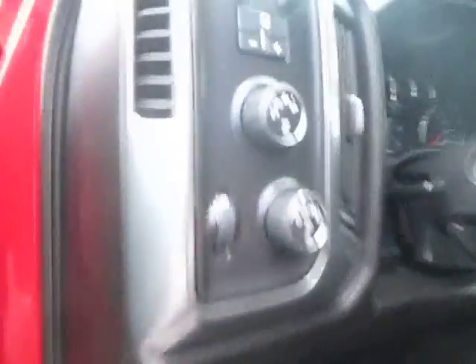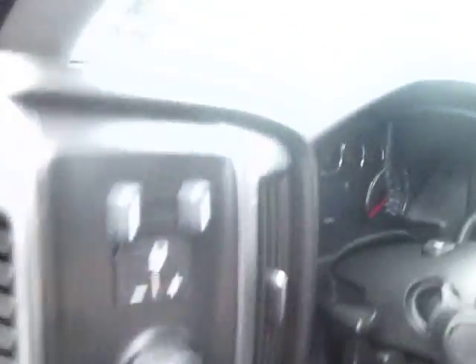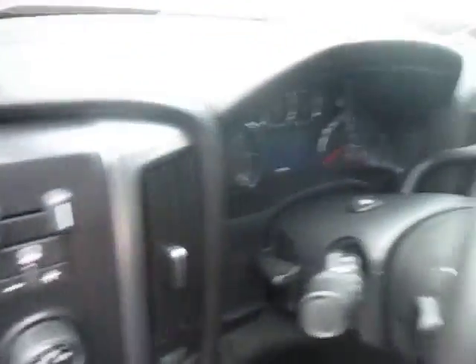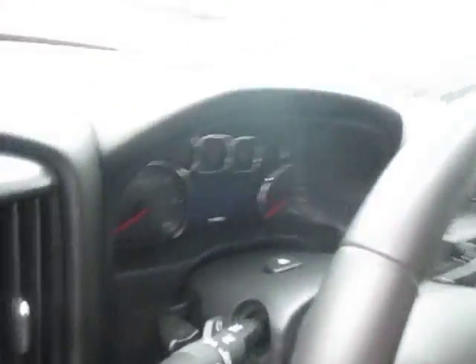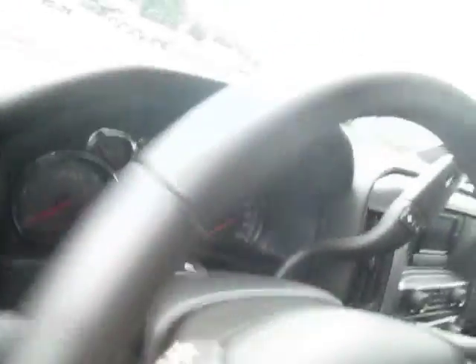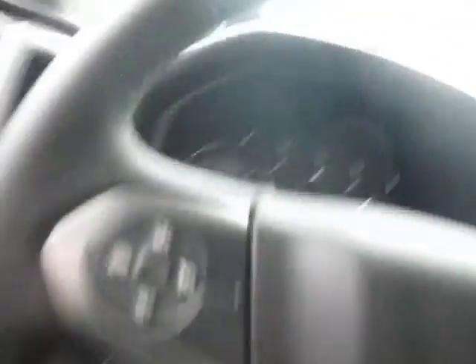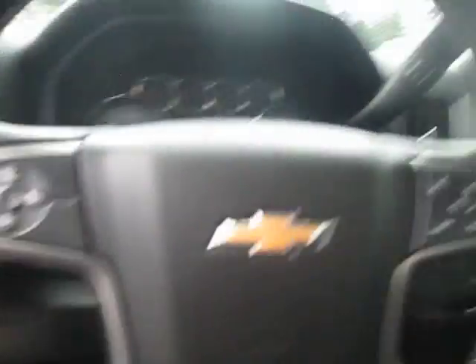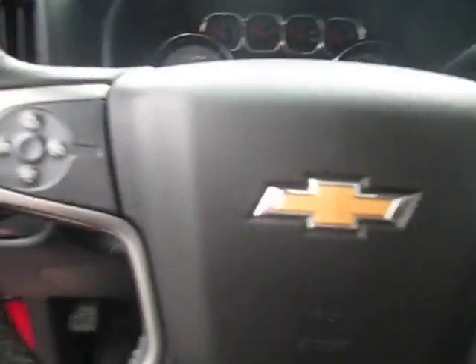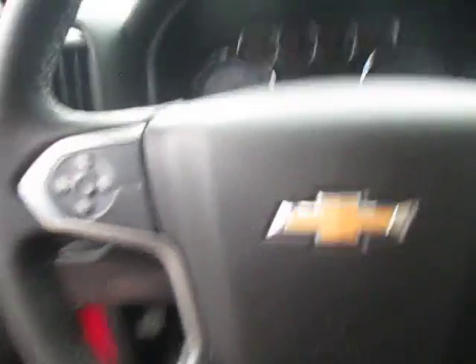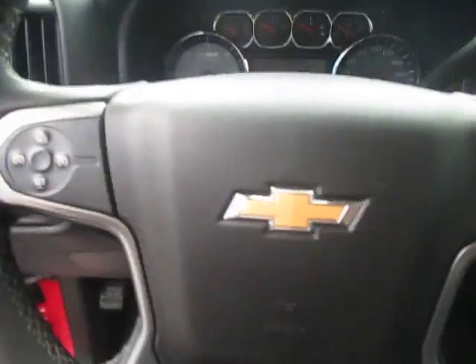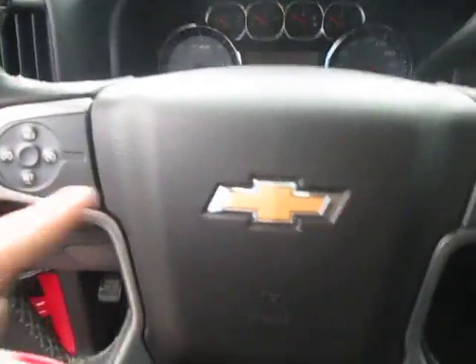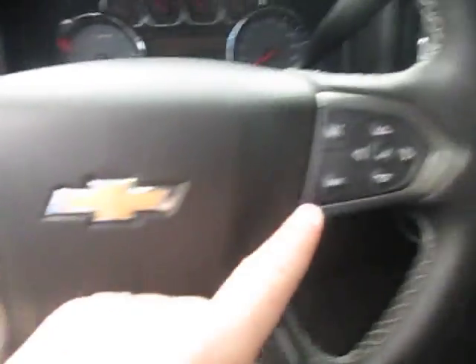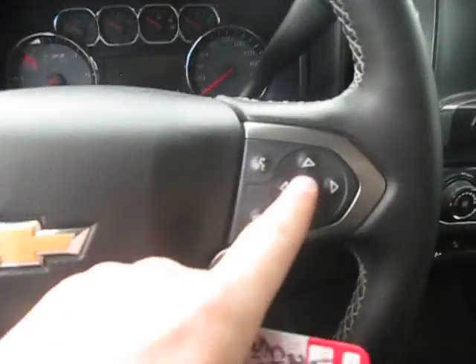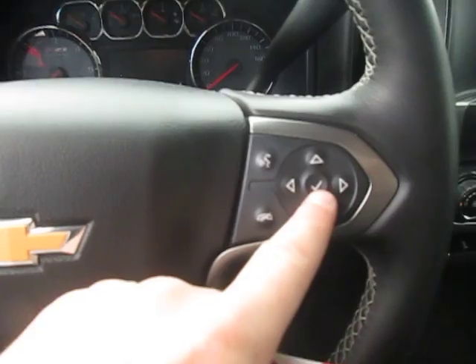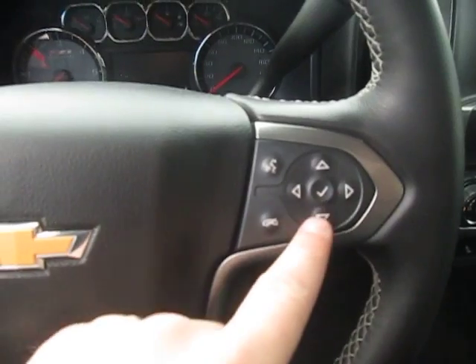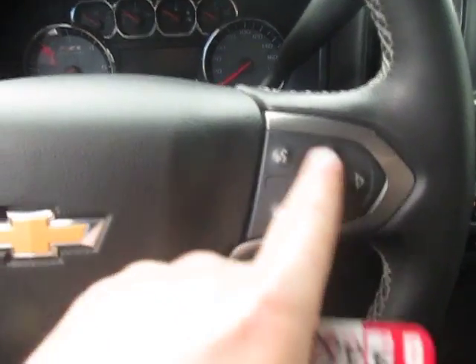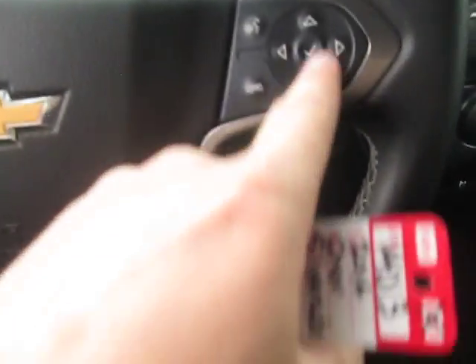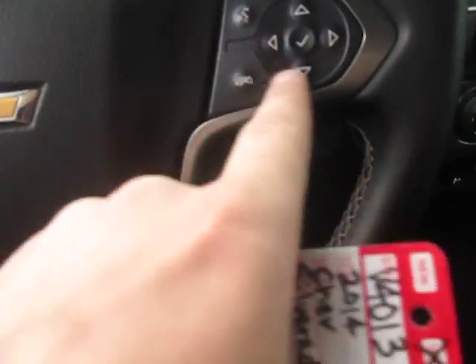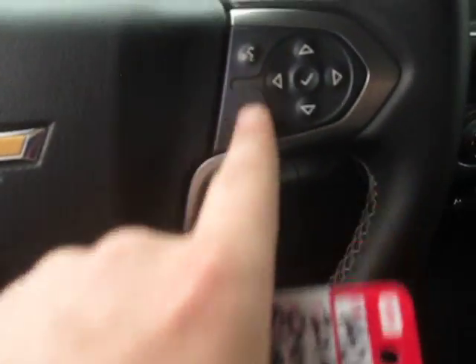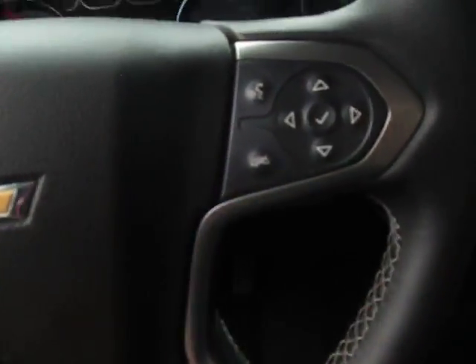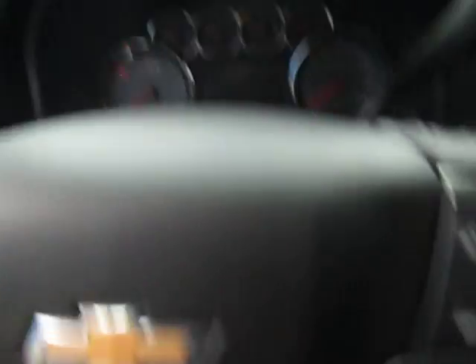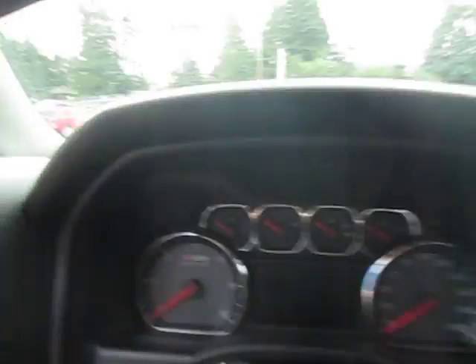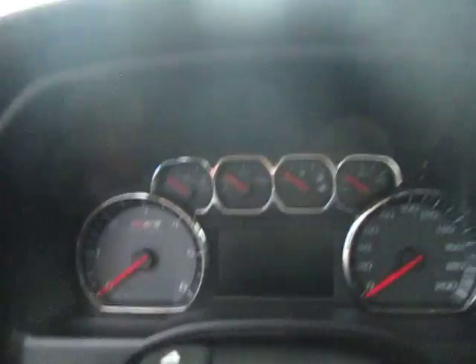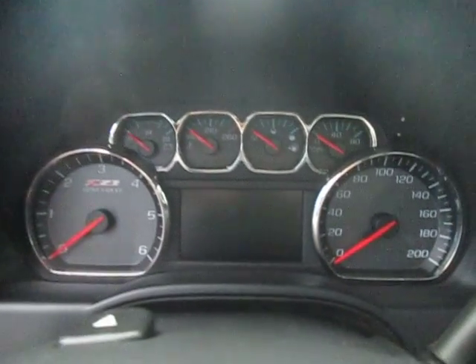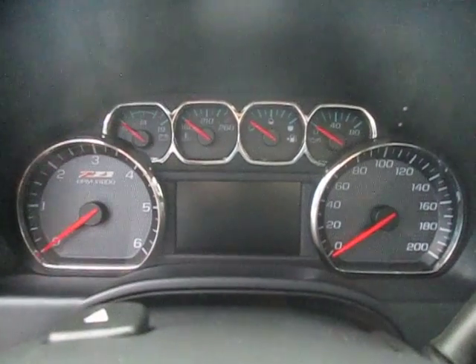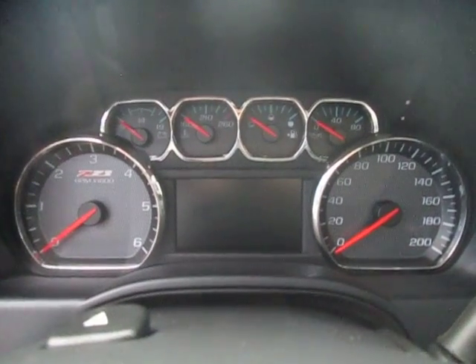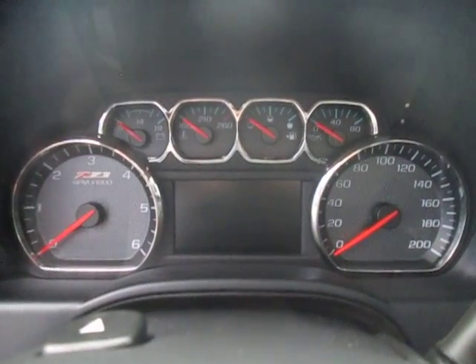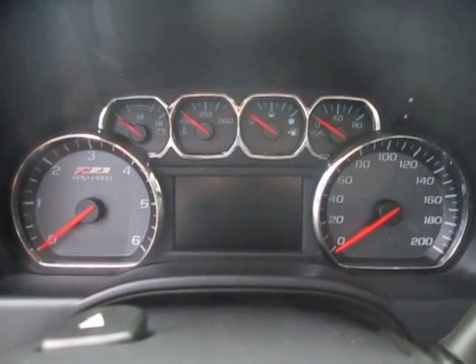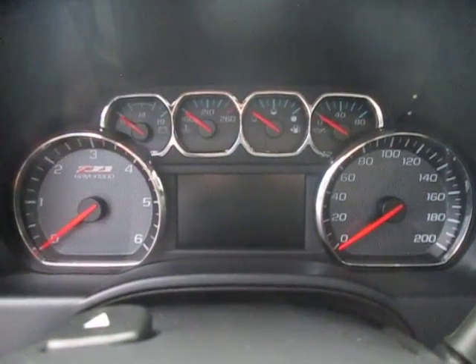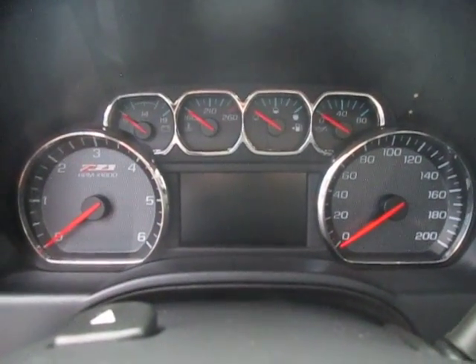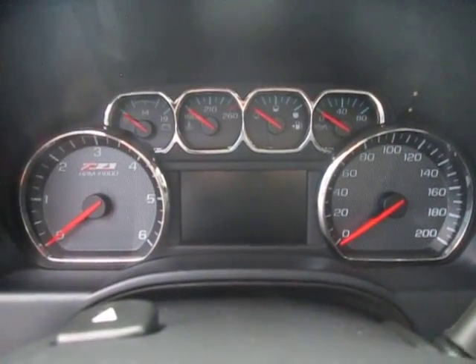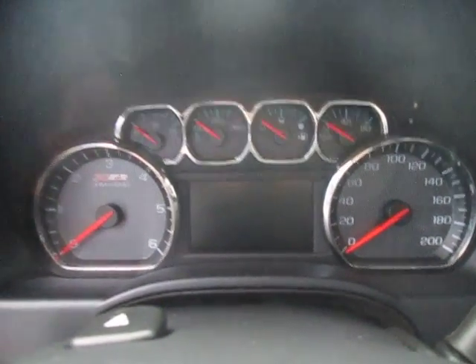Hop inside — left and right side of the steering wheel we have our cruise control and our control for the info center and Bluetooth here. Standard instrument clusters and info center down center.